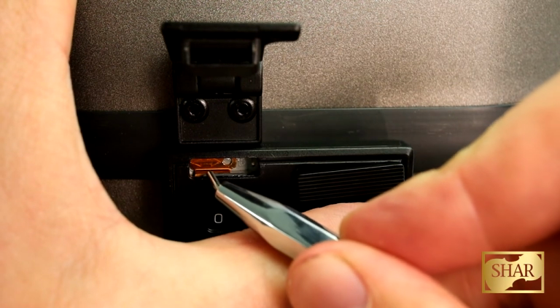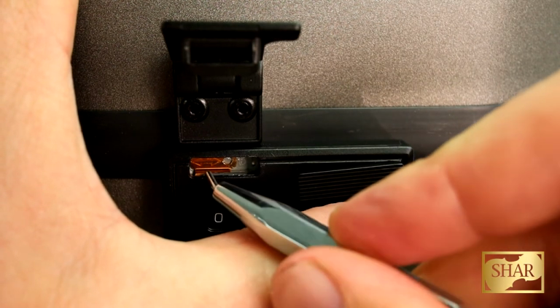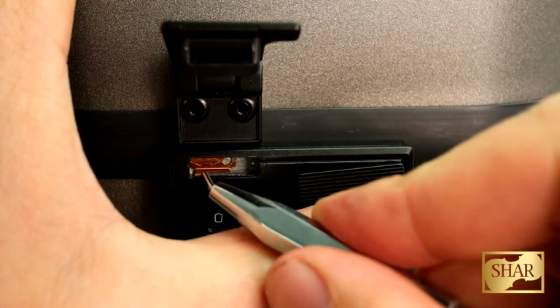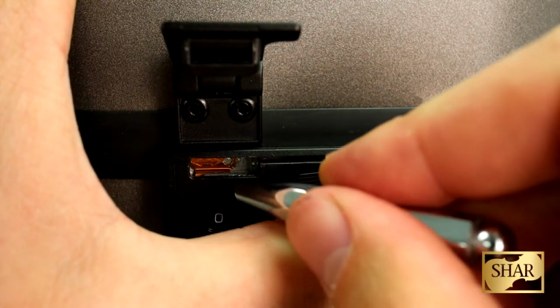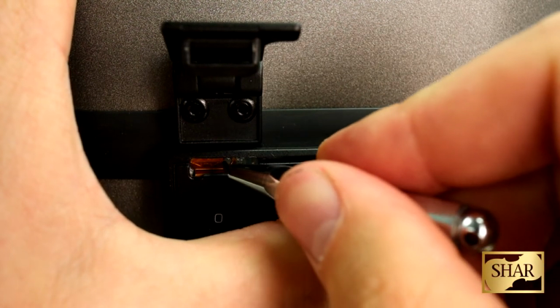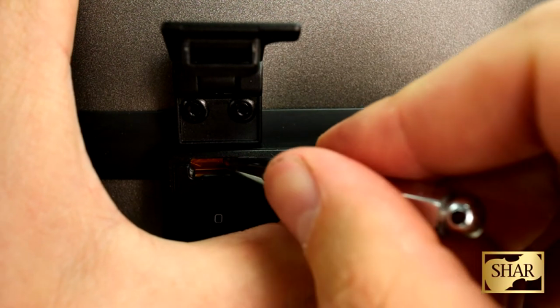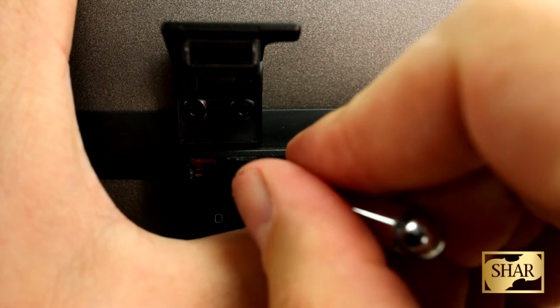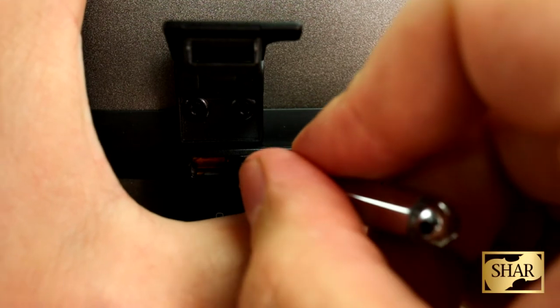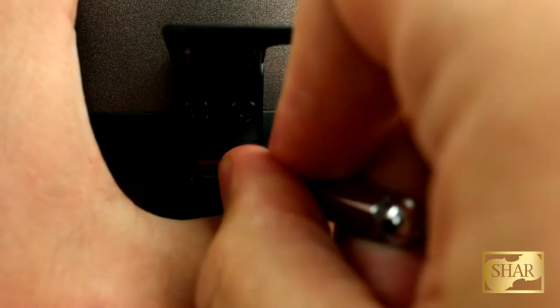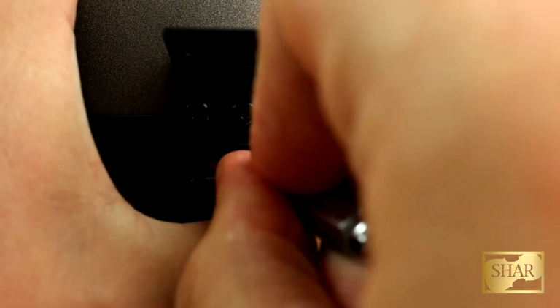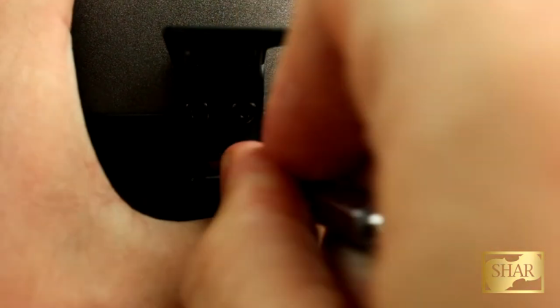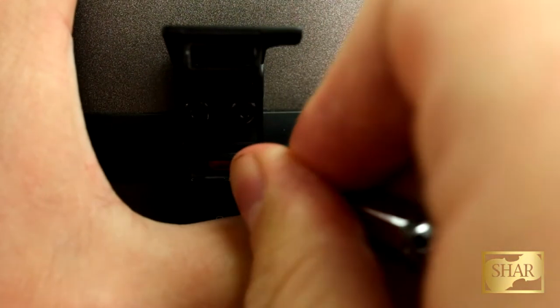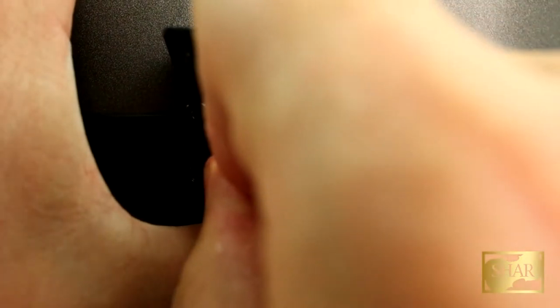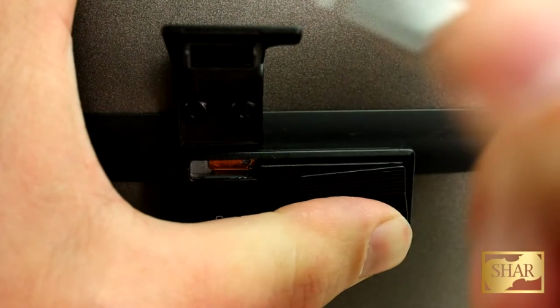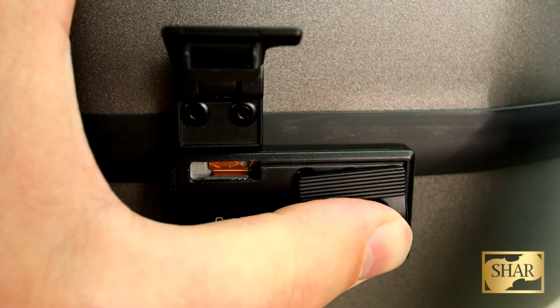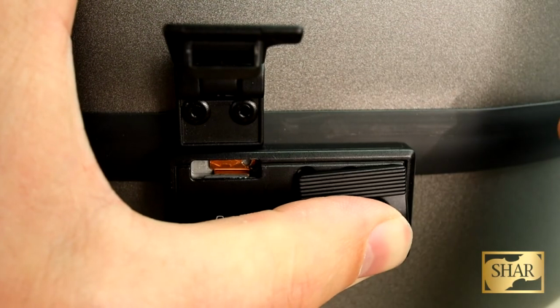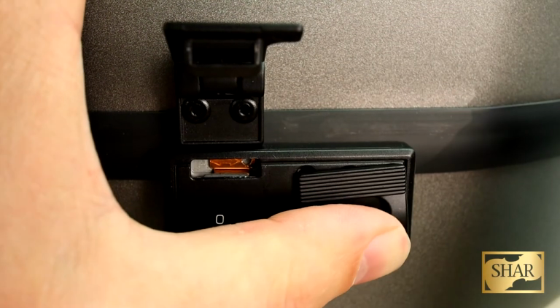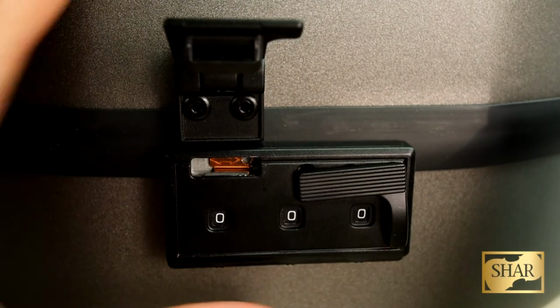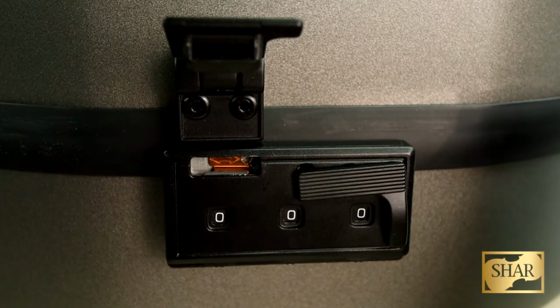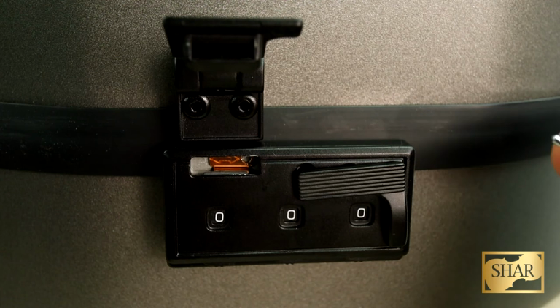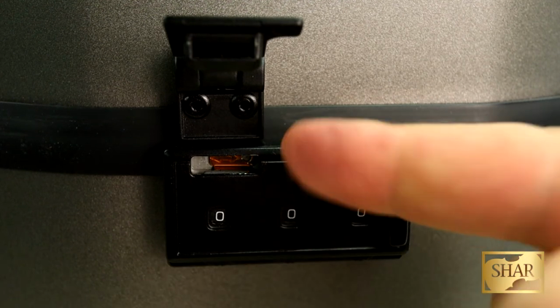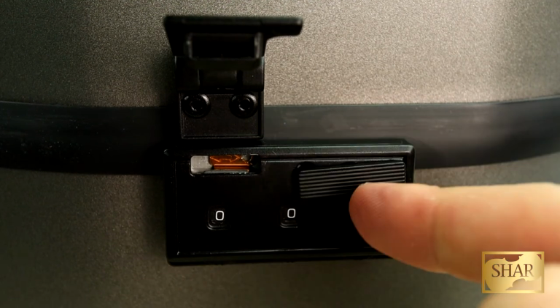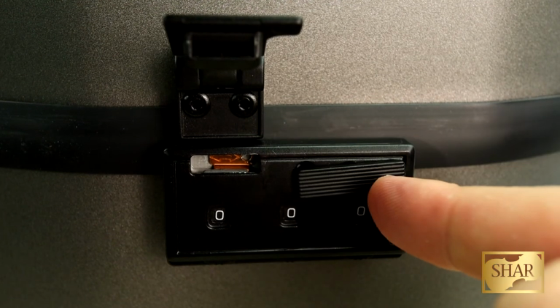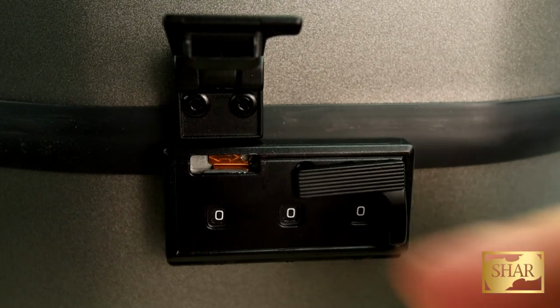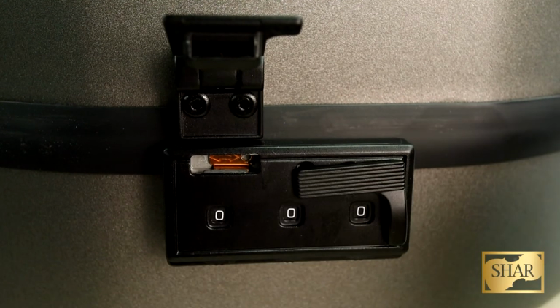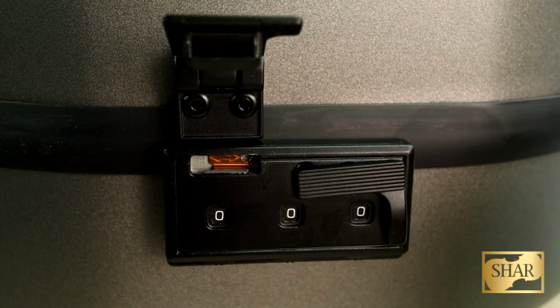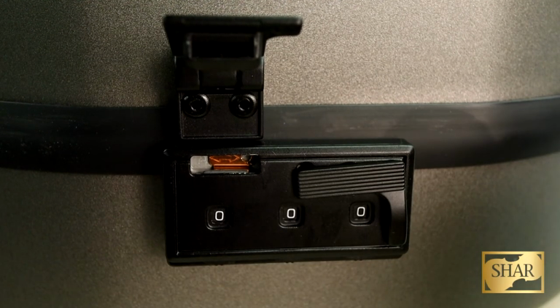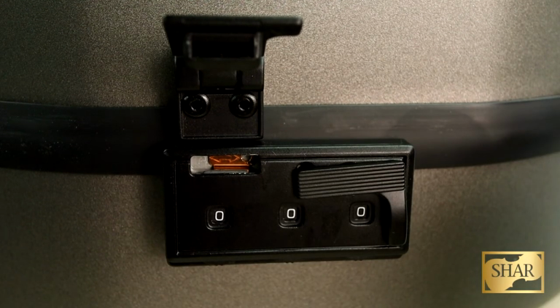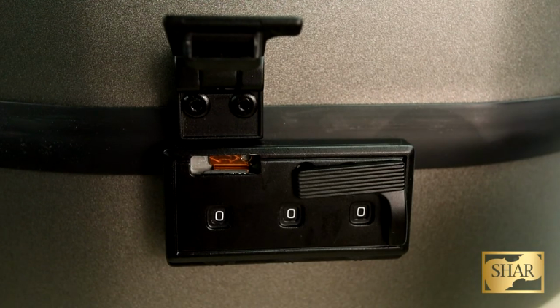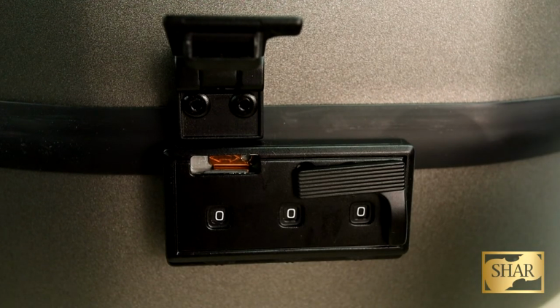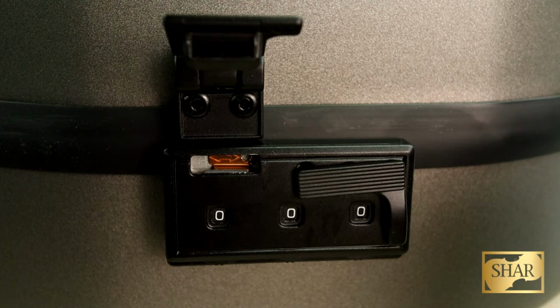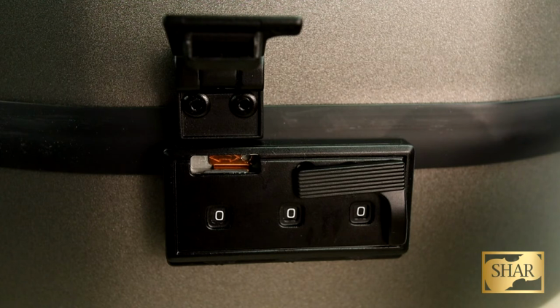Using your tool, go ahead and move that switch over to the other side of the lock. Now when you remove your thumb the lock is going to stay in an open position, and this lets you know that the lock is ready to be set.